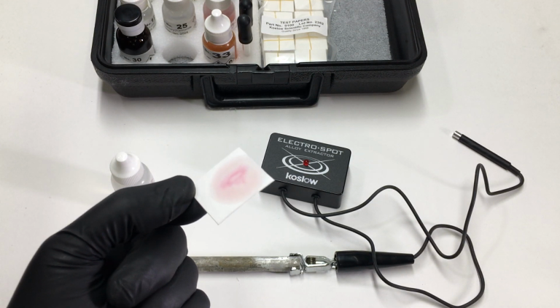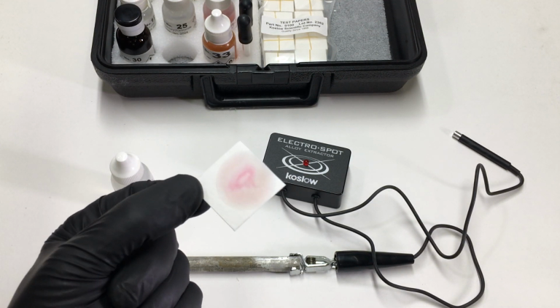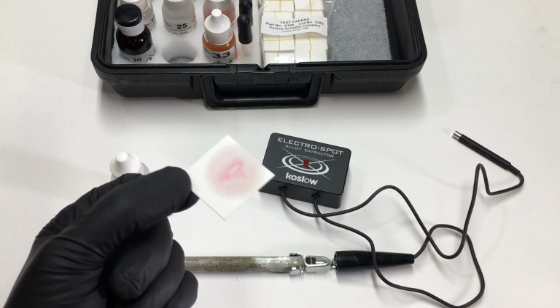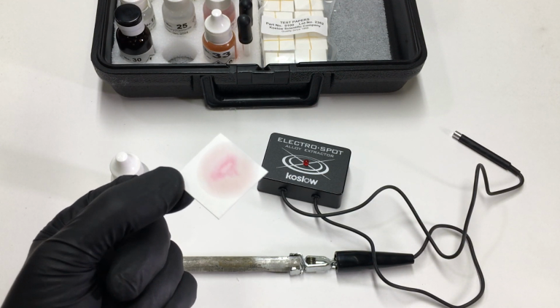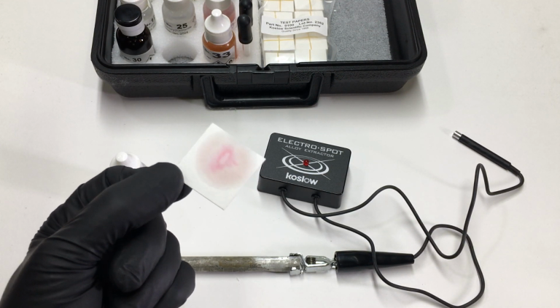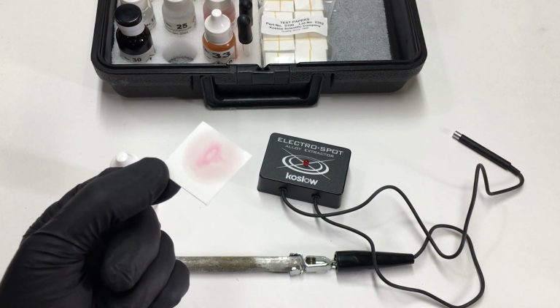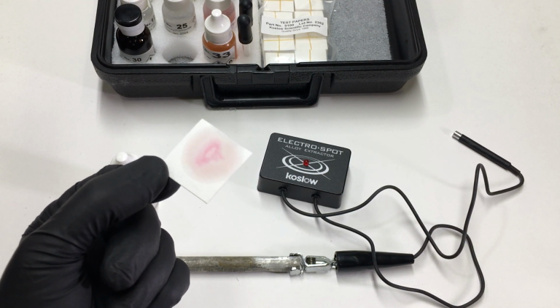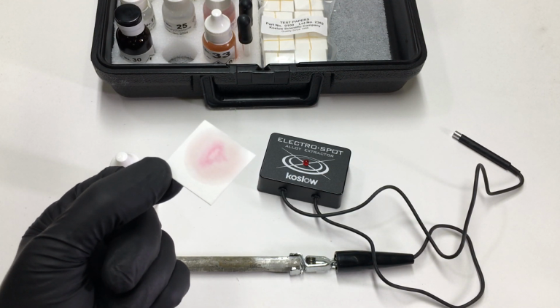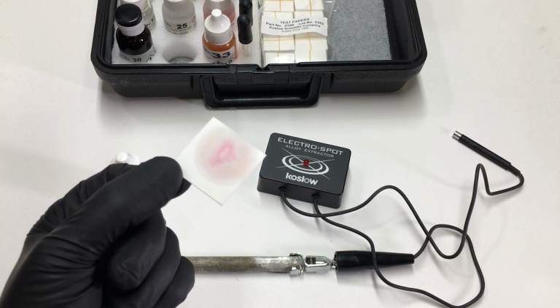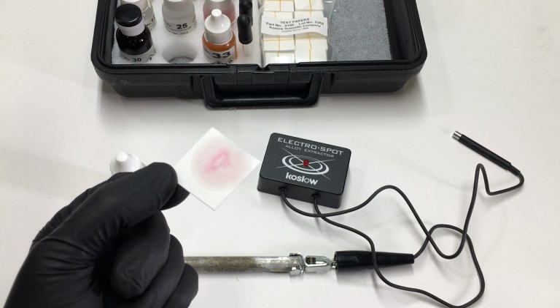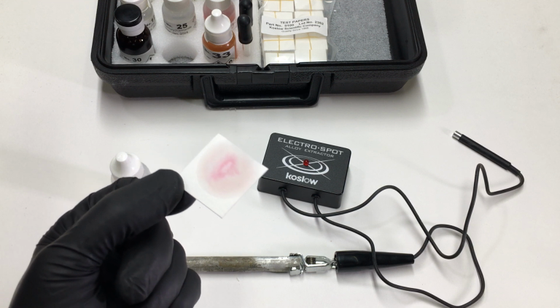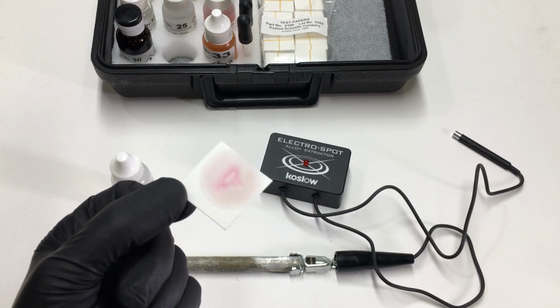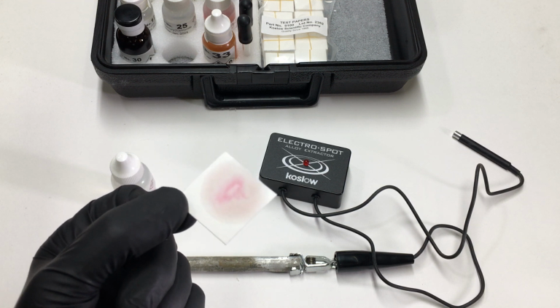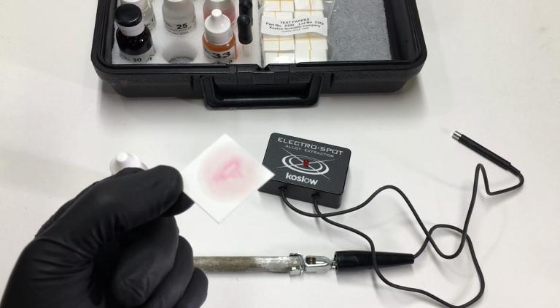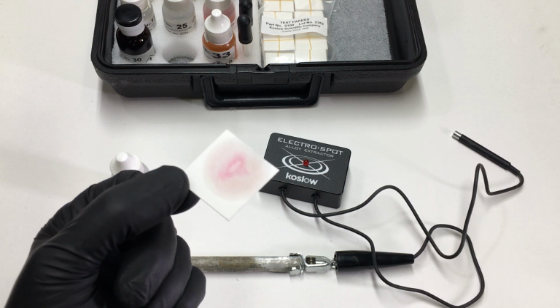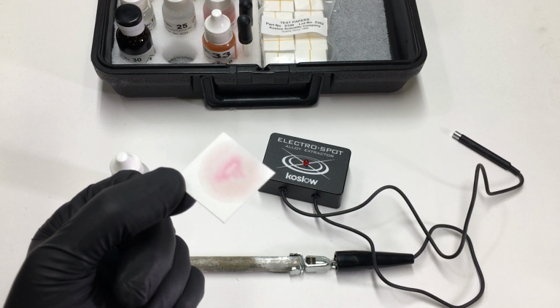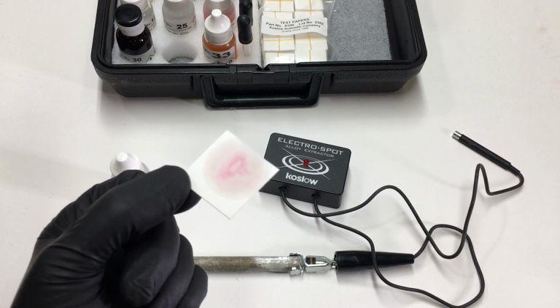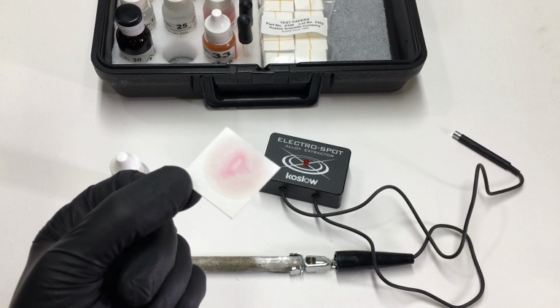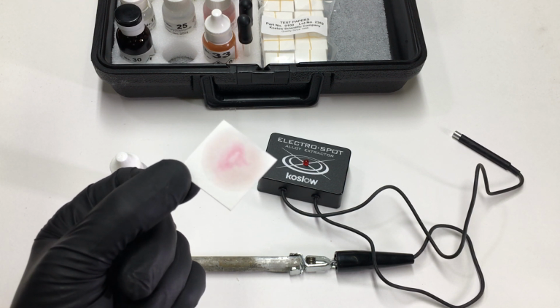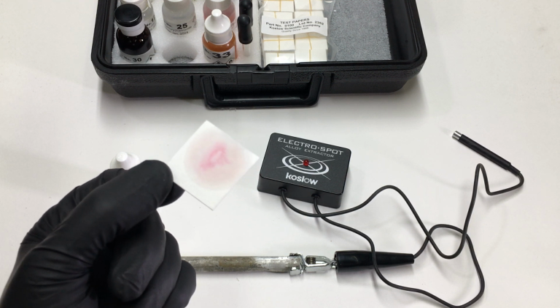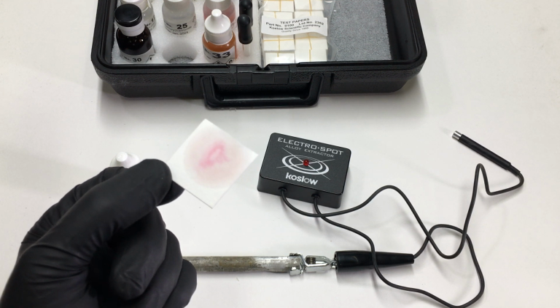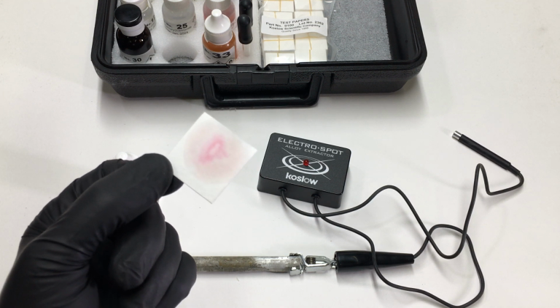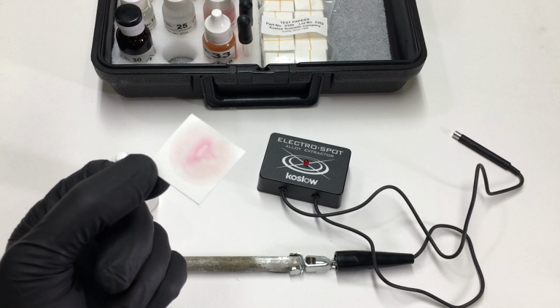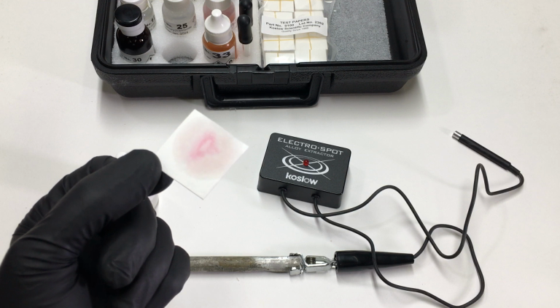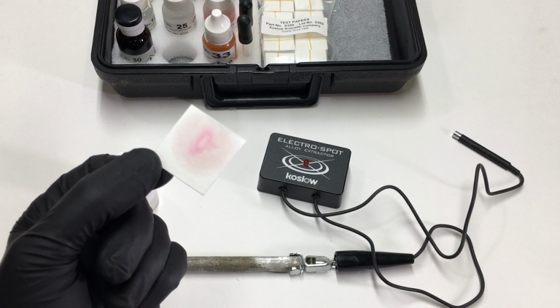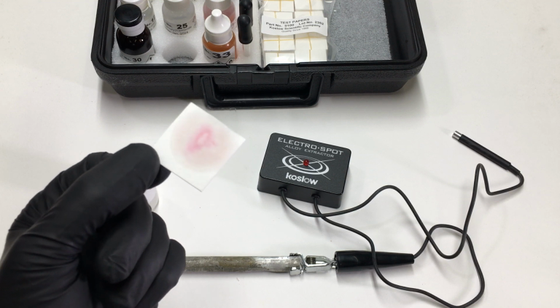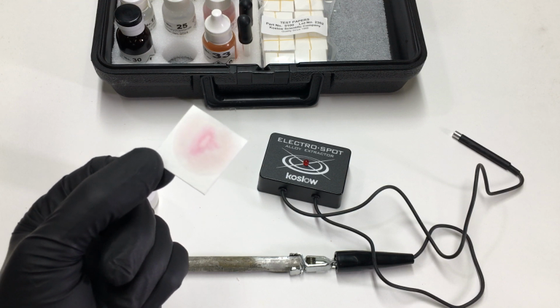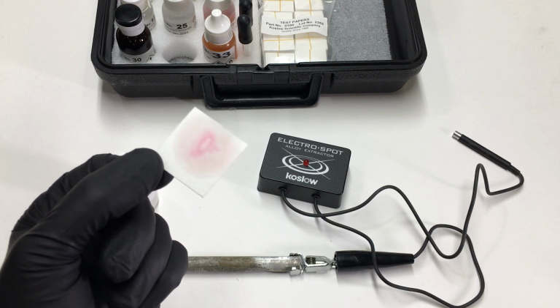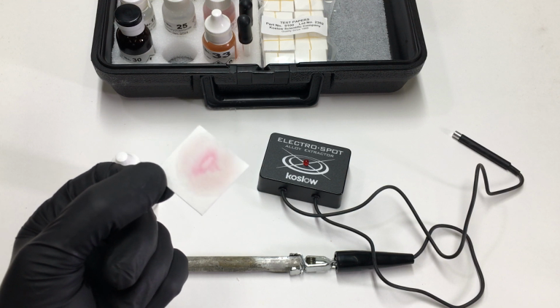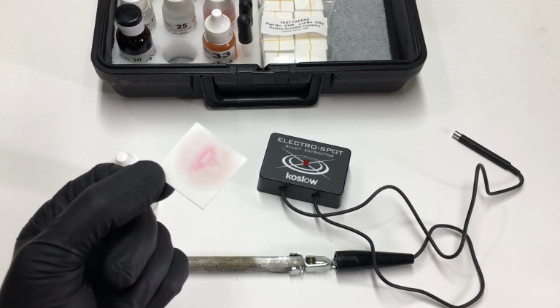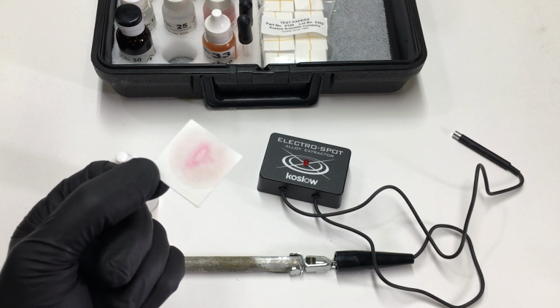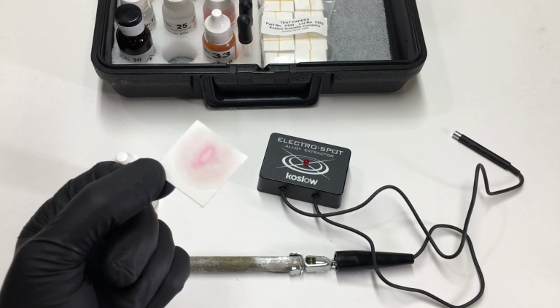I can see the red spot or crimson spot, and that's a positive indicator that it contains cadmium. Thank you for watching.